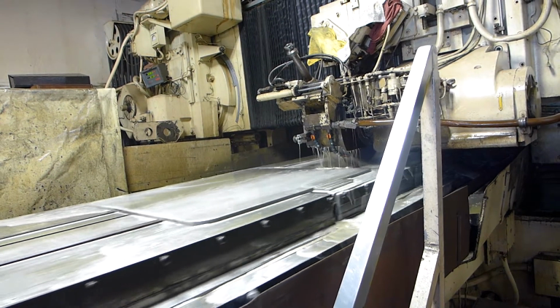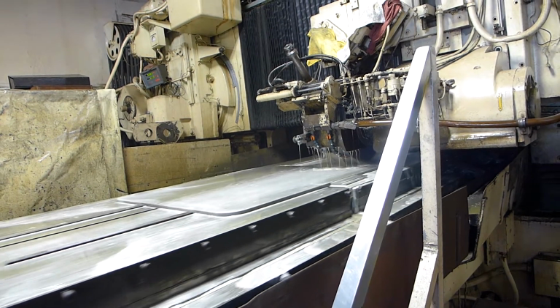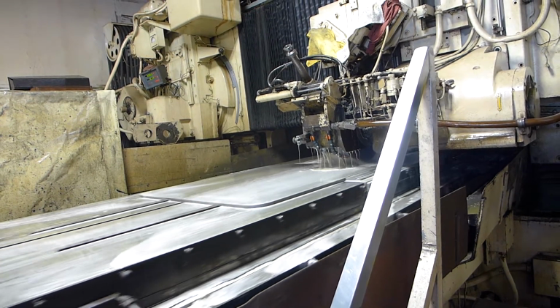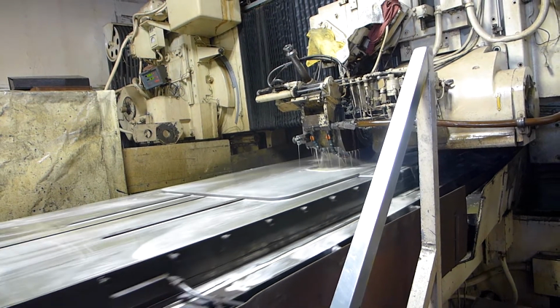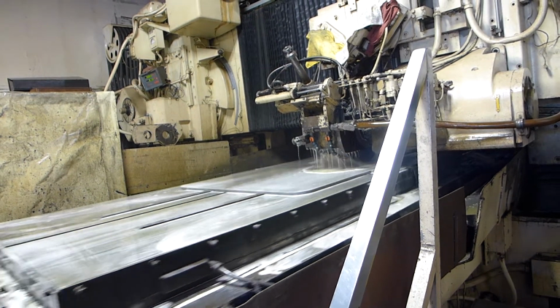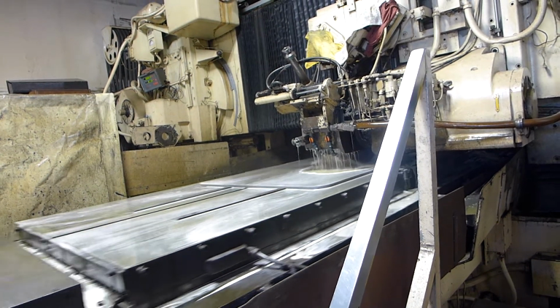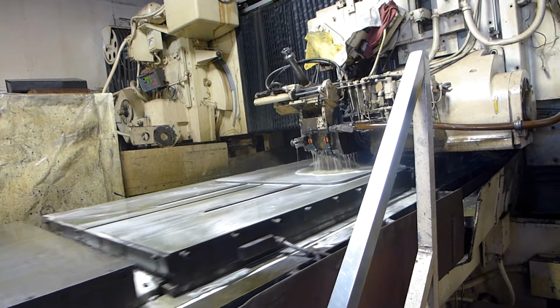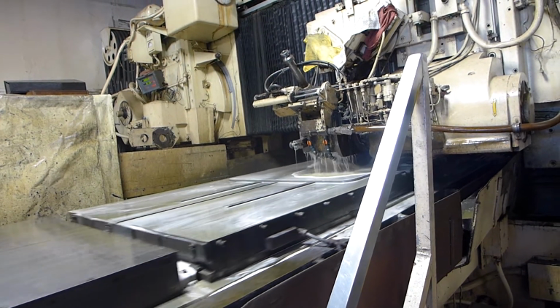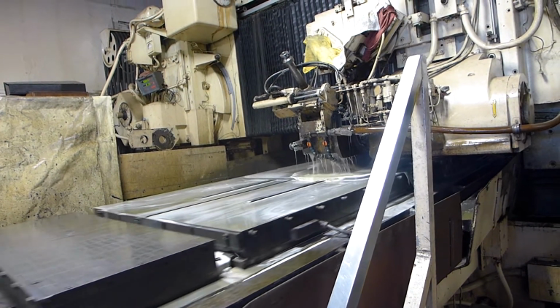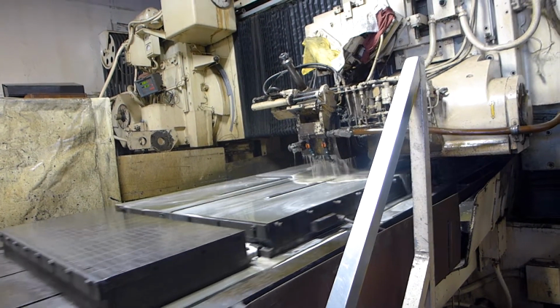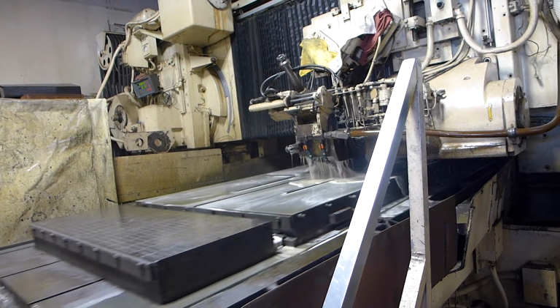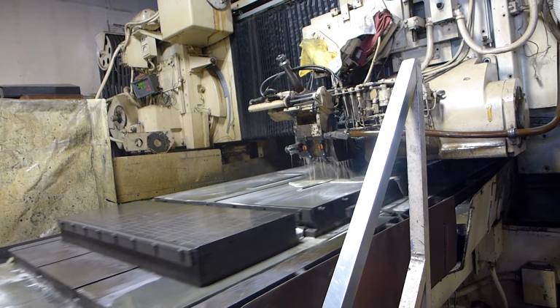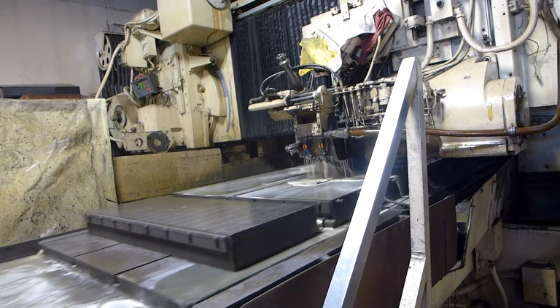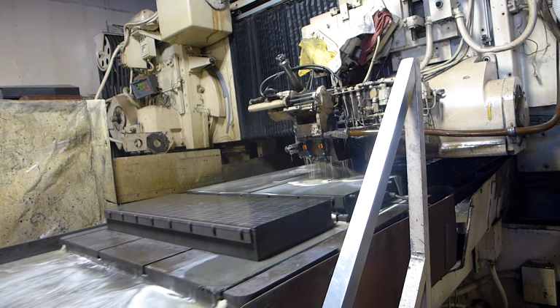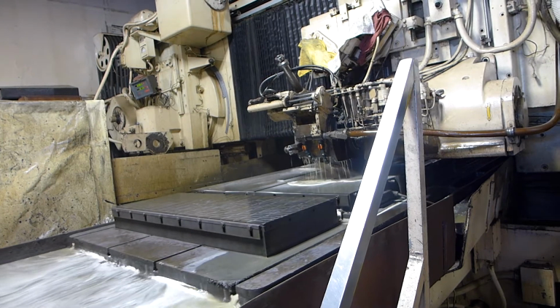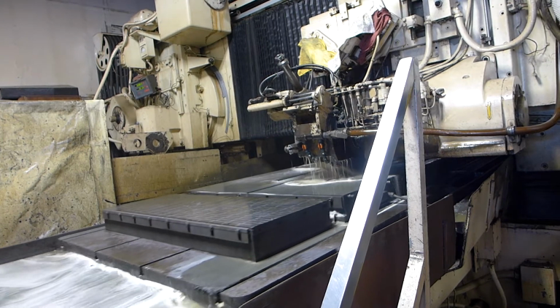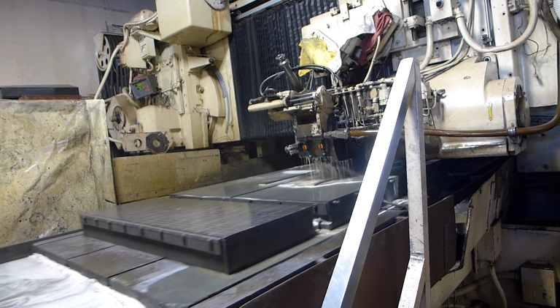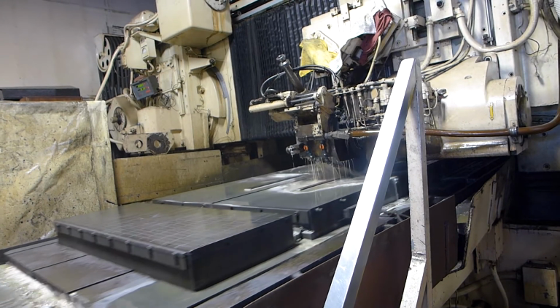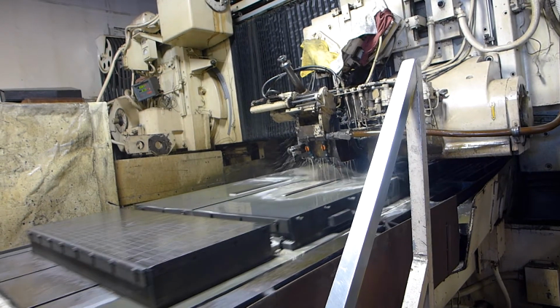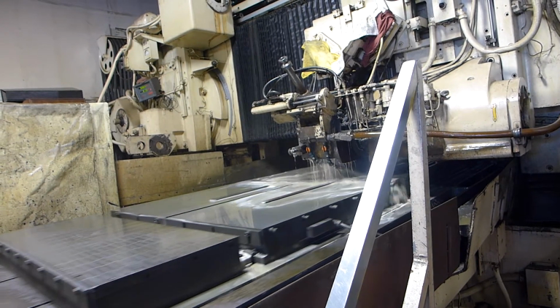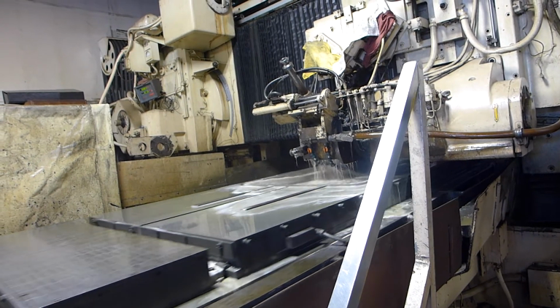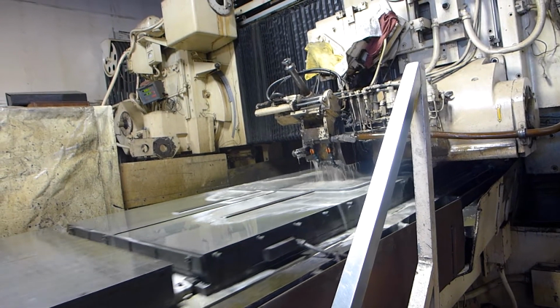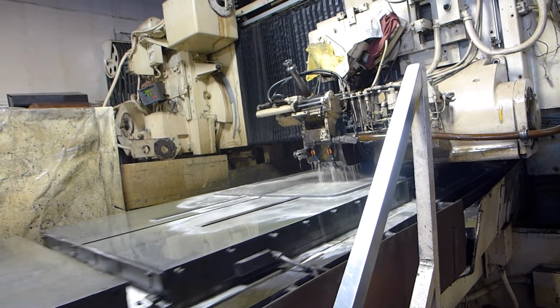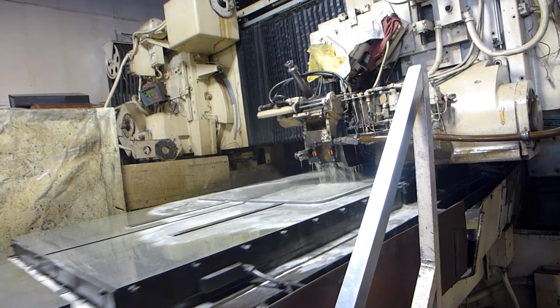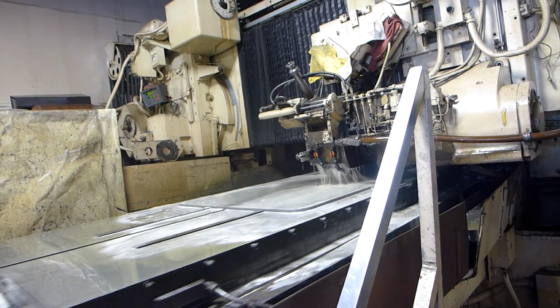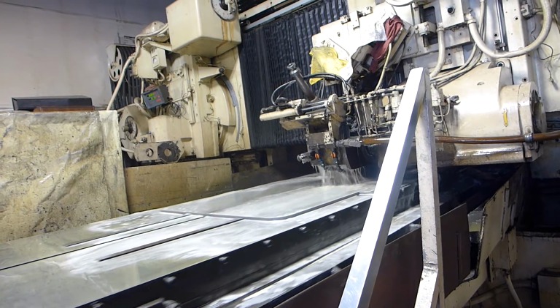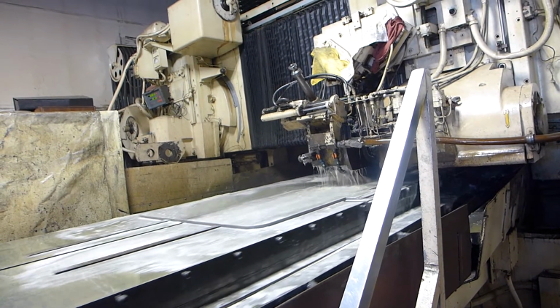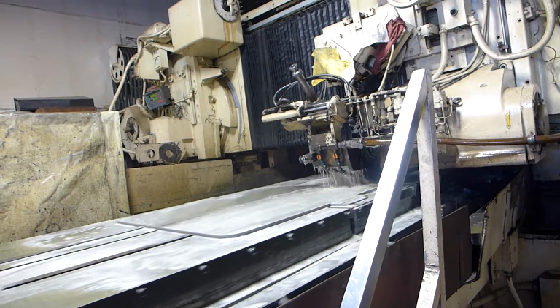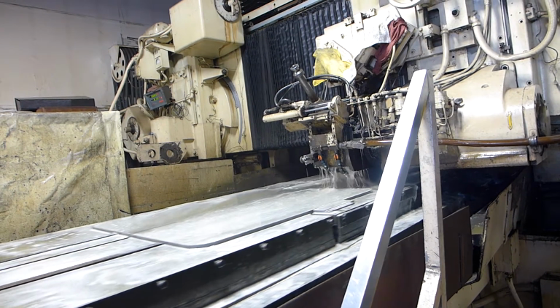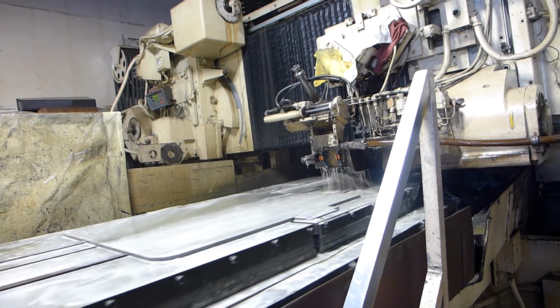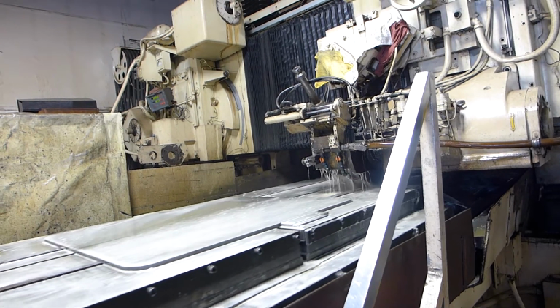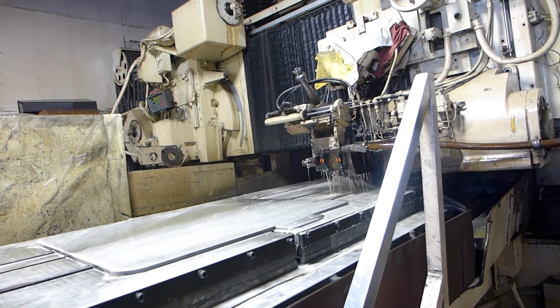Our grinding capability is 84 inches wide, 72 inches in height, 200 inches in length. We can handle up to 35,000 pounds.